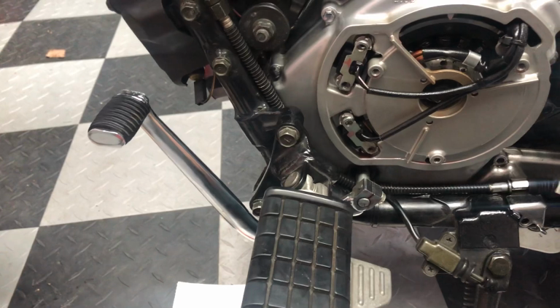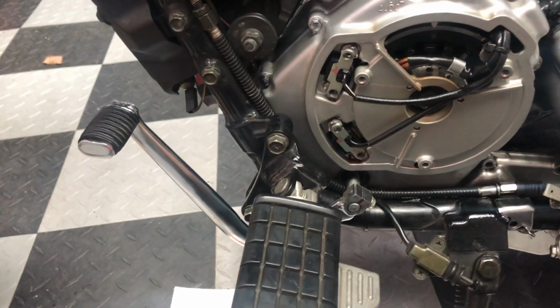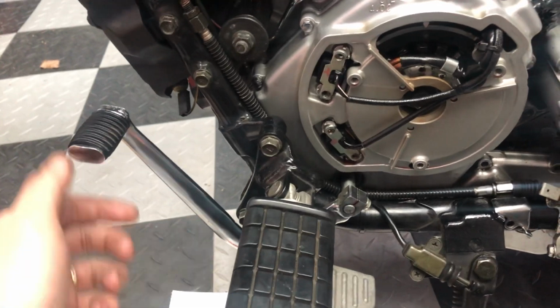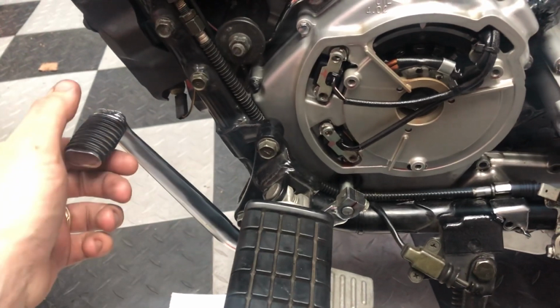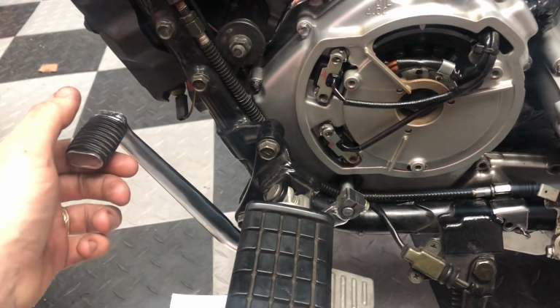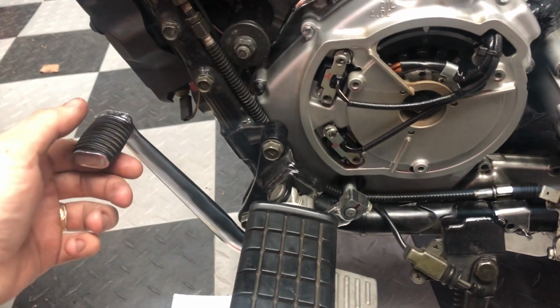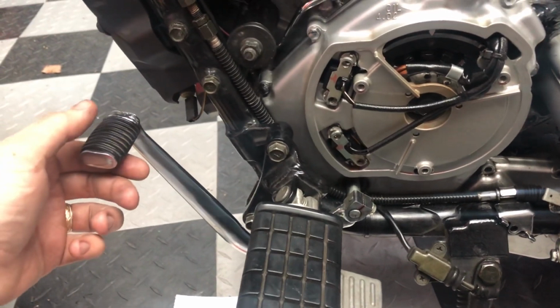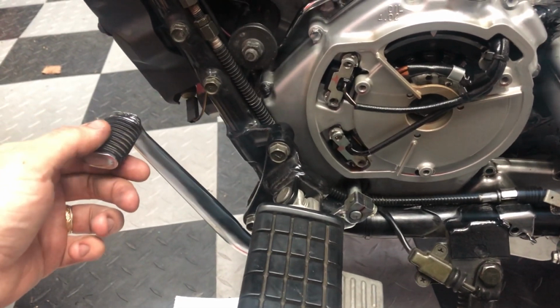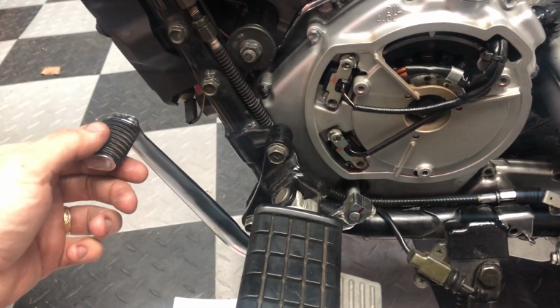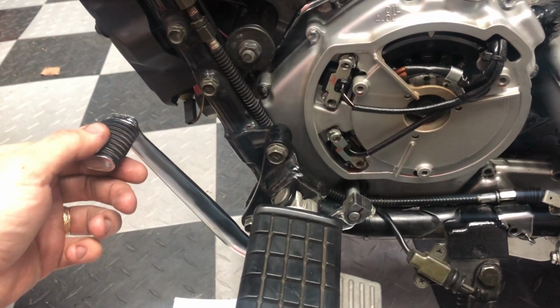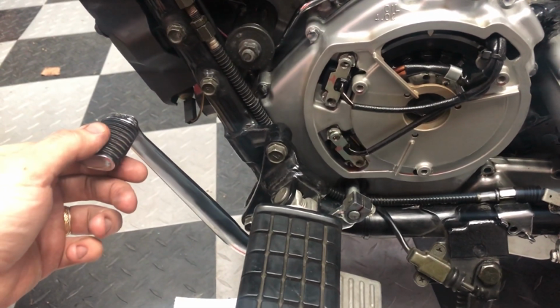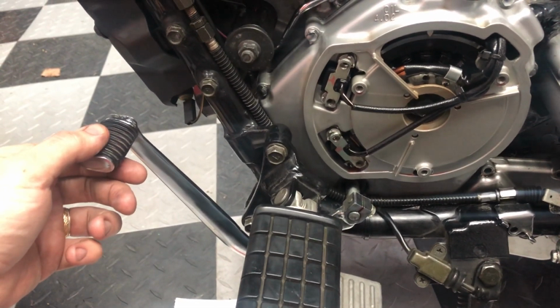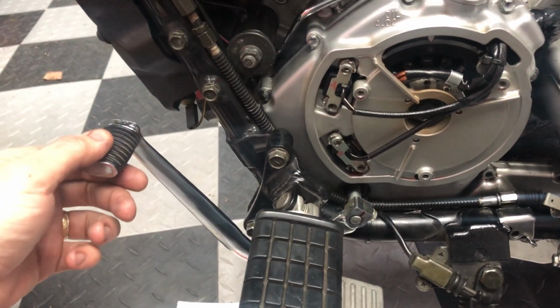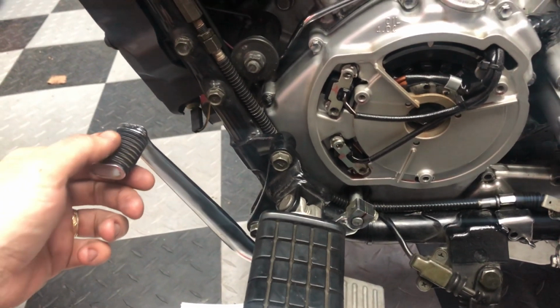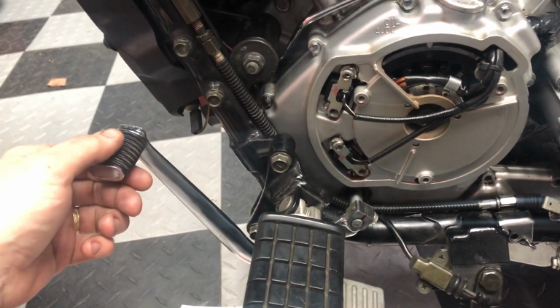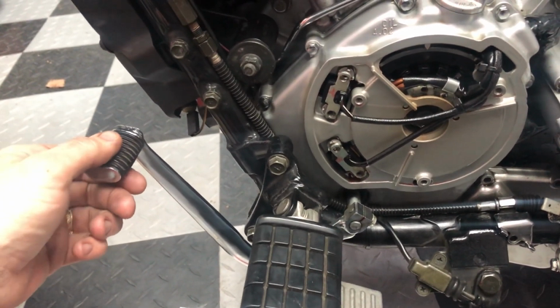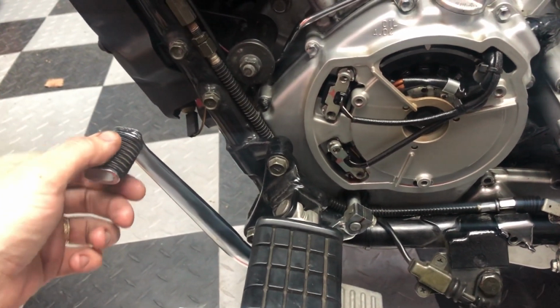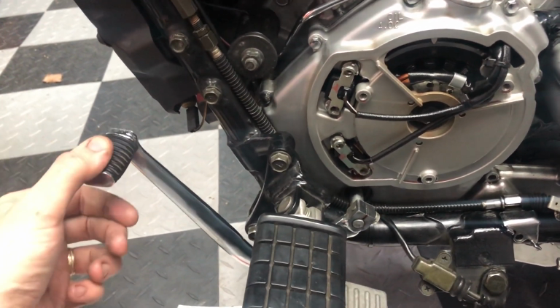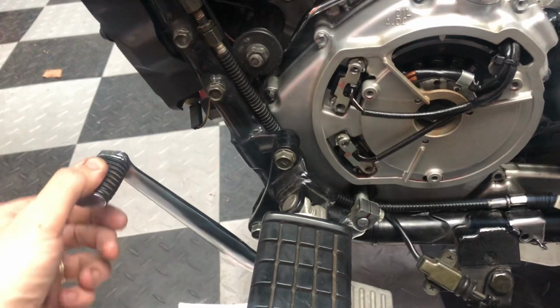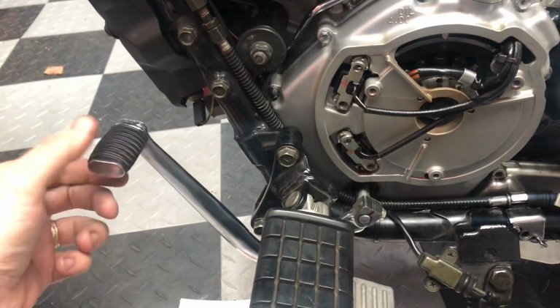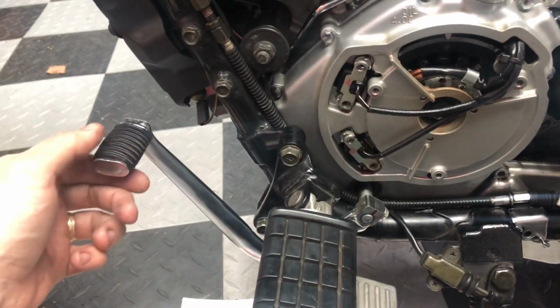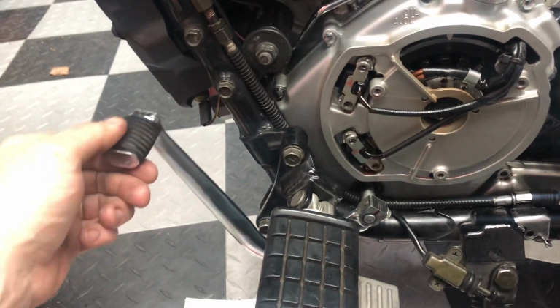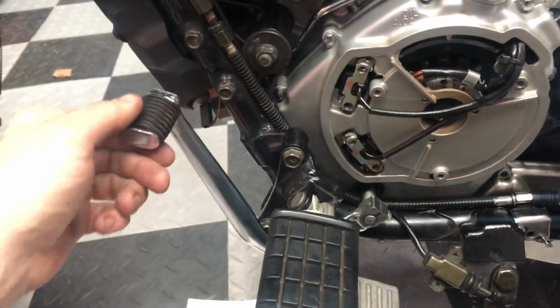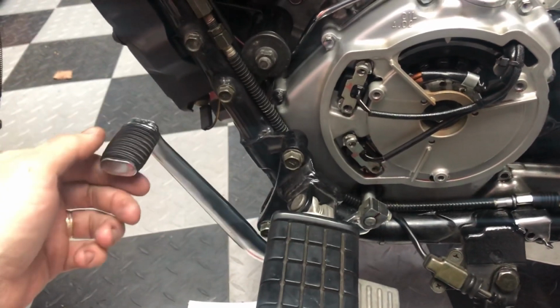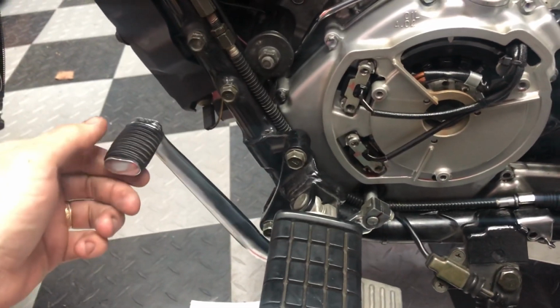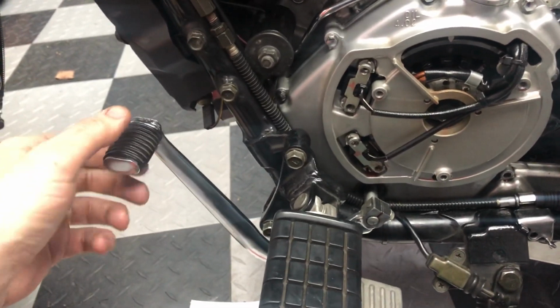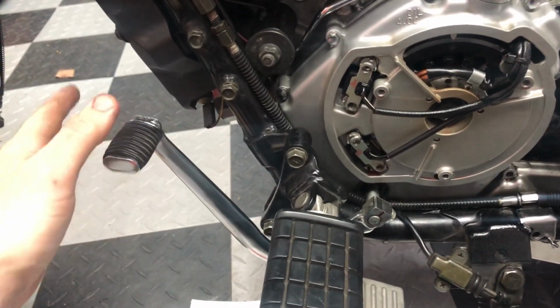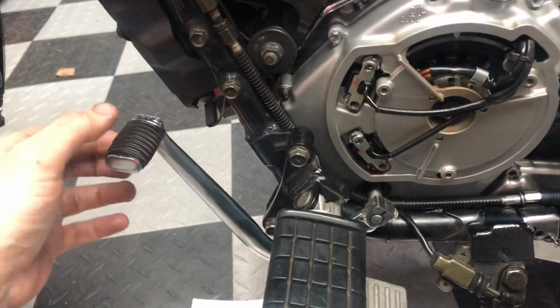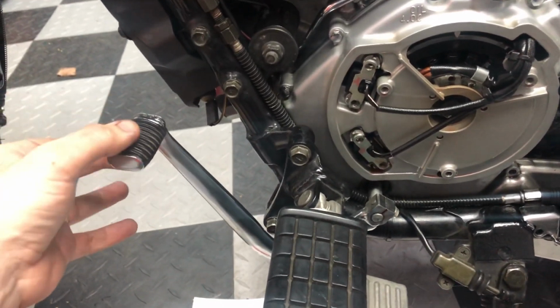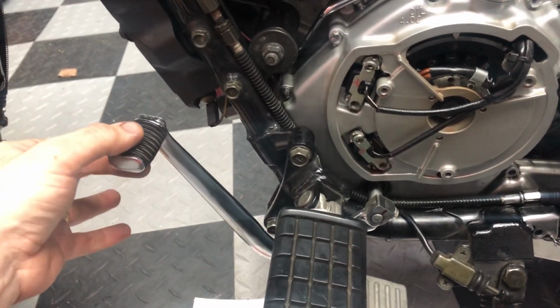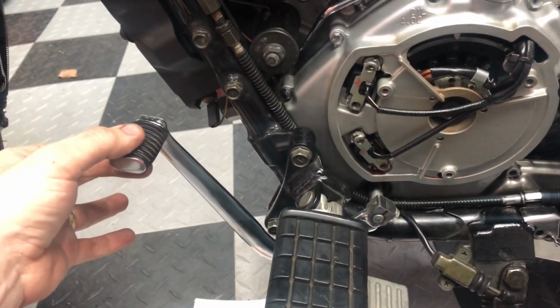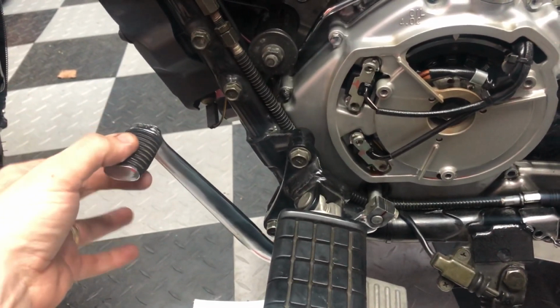Can you help me and let me know if this amount of shift lever play is normal? So we got first and then up to second. Right now we're in neutral, but watch this.